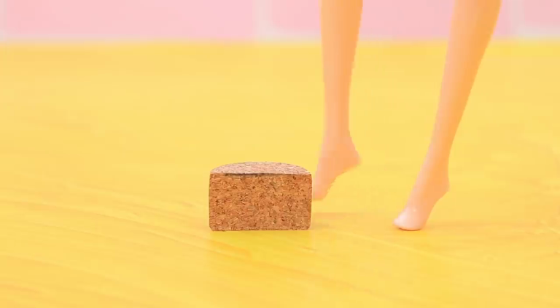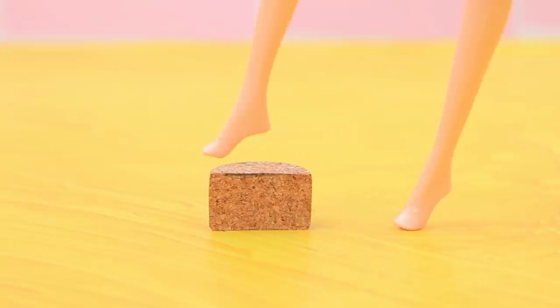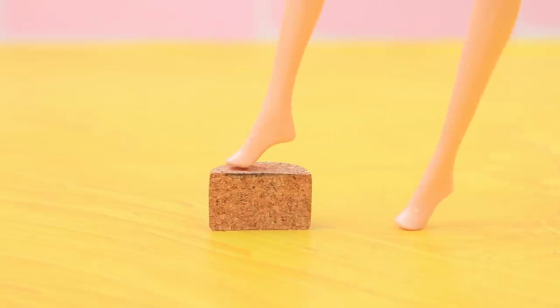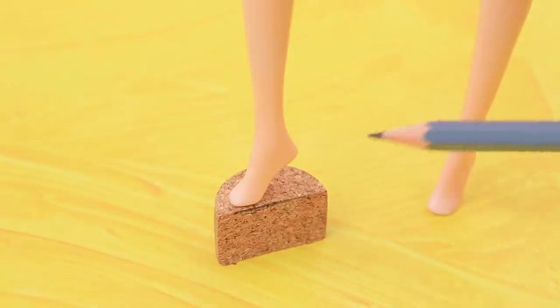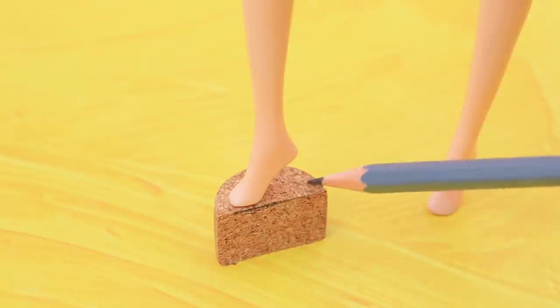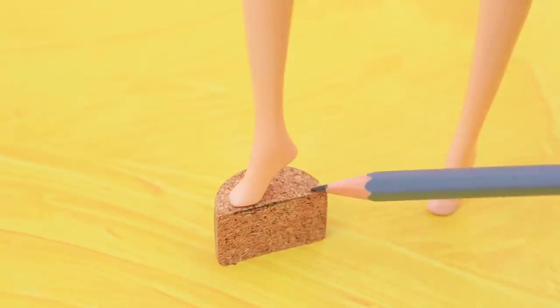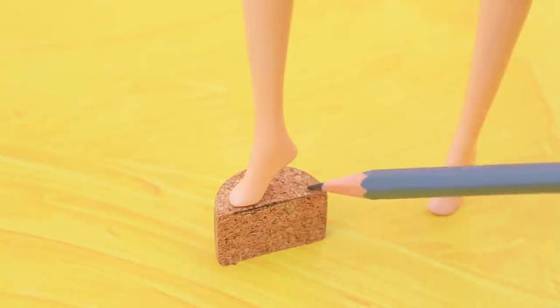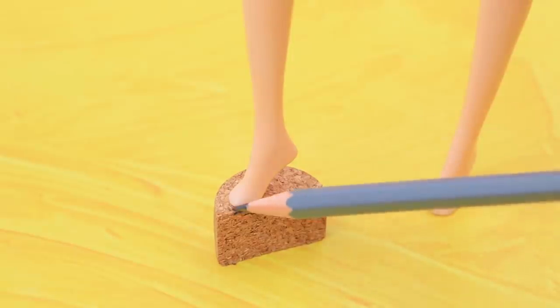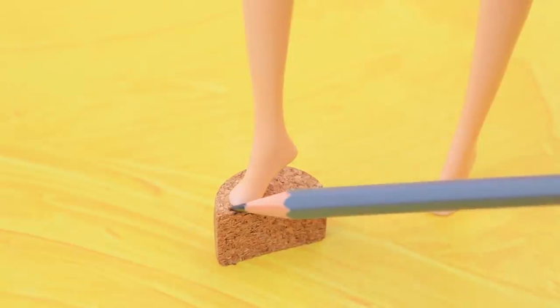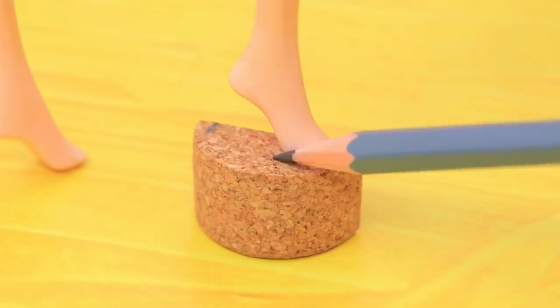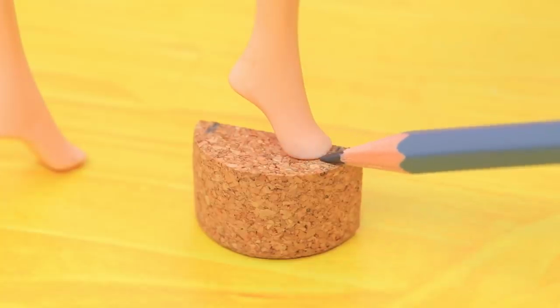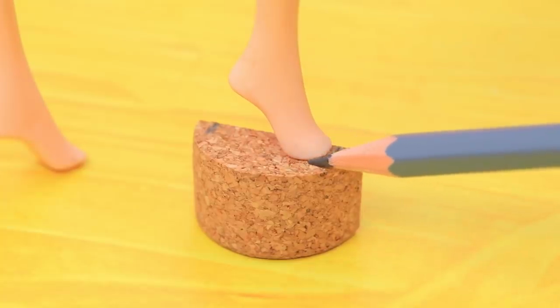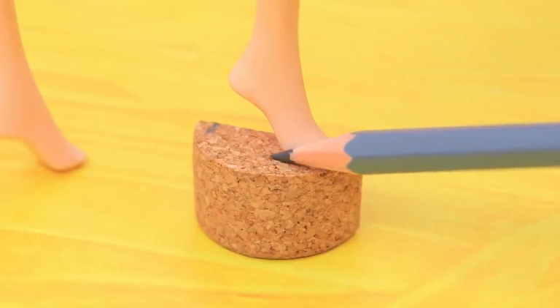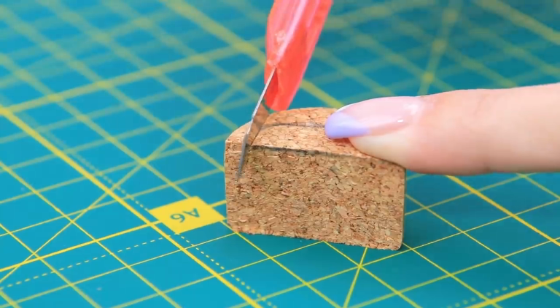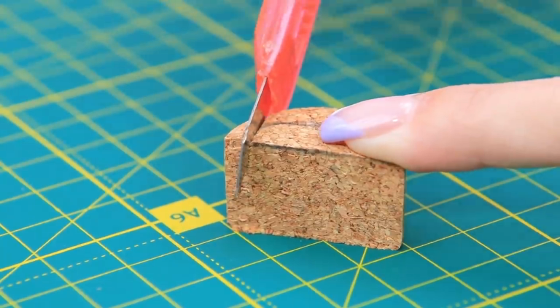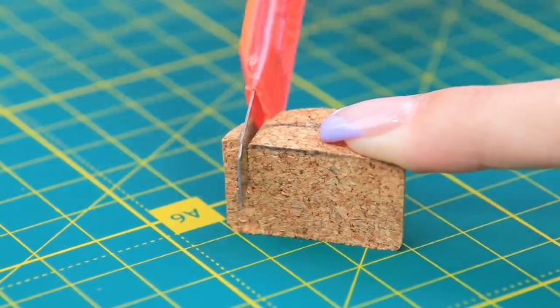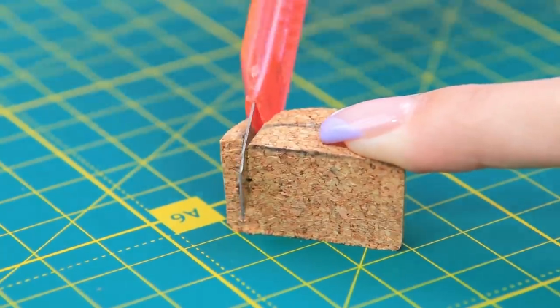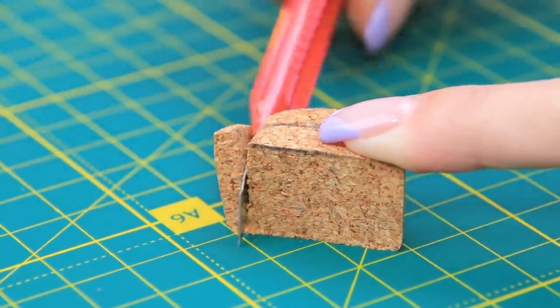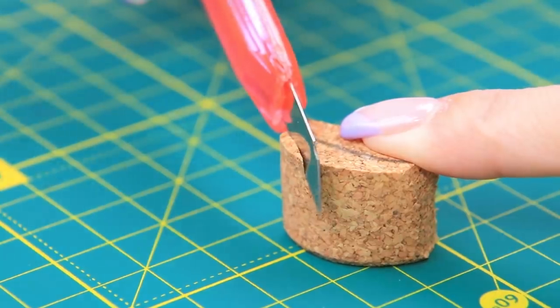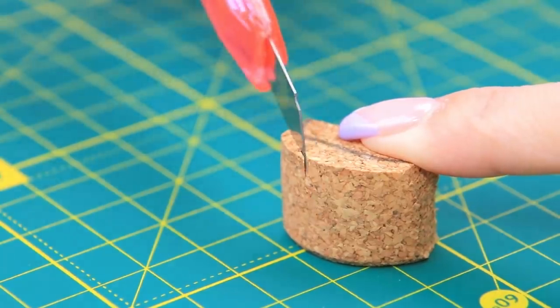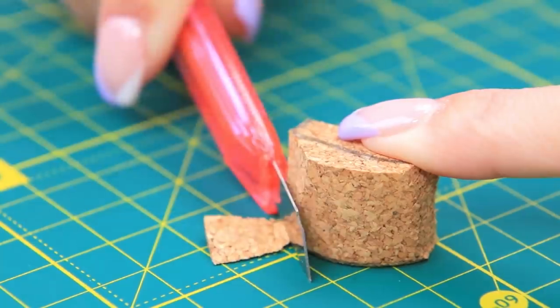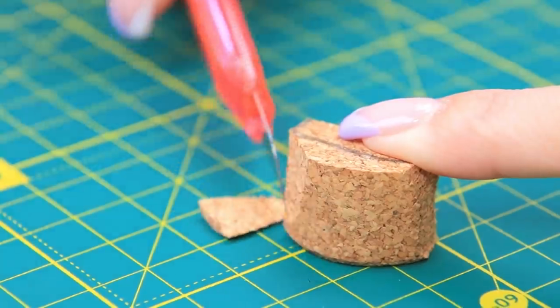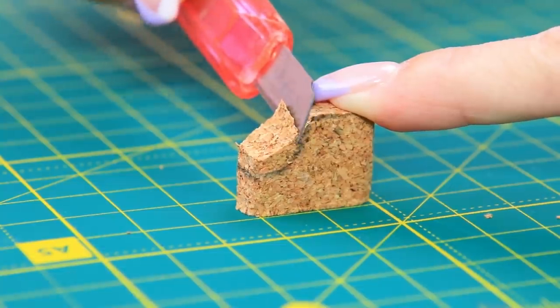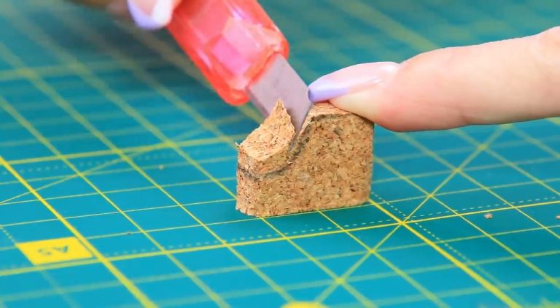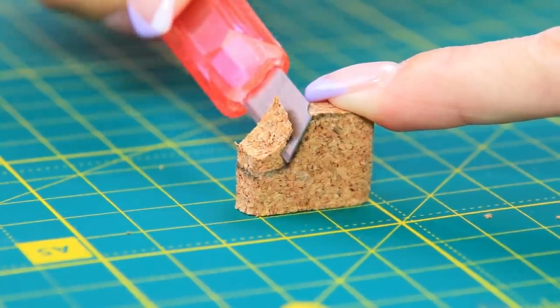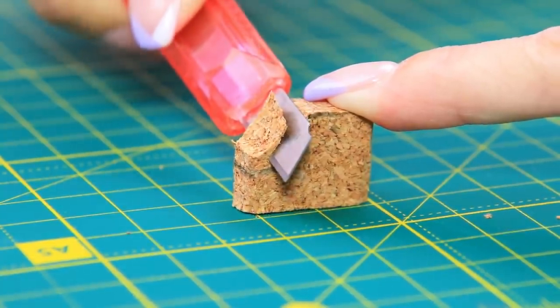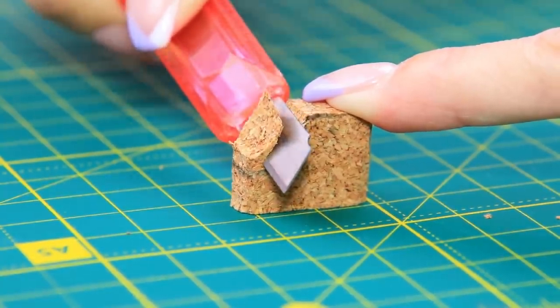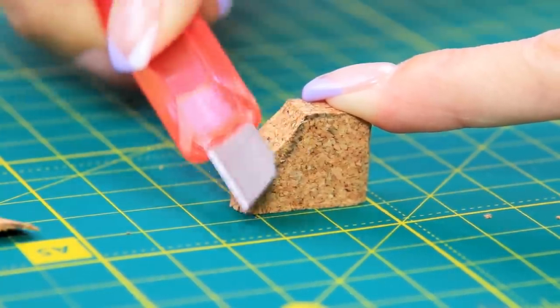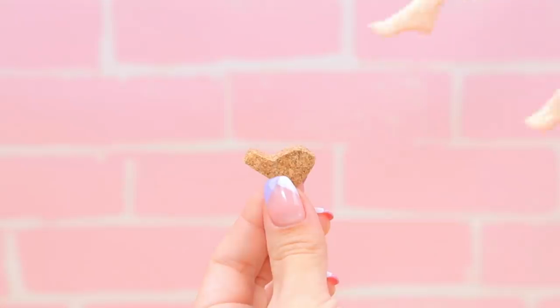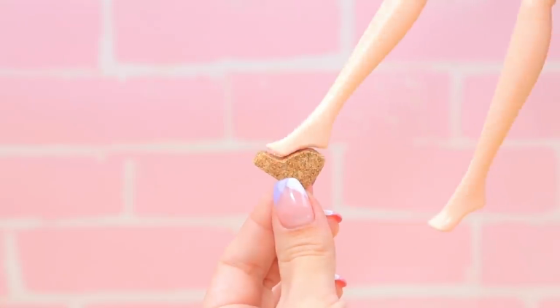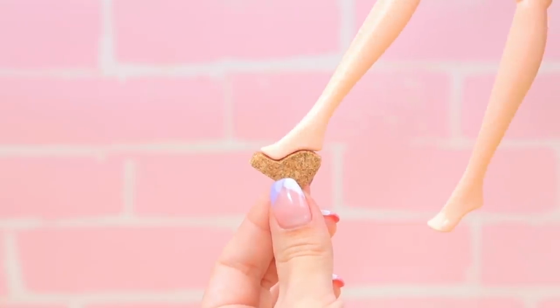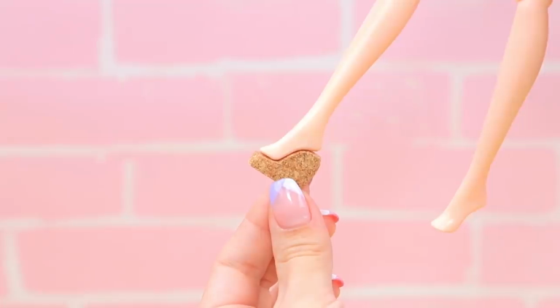Try it on again. Trace the width of the foot on the cork. Cut off the excess cork. Copy the curve. A perfect shoe sole is done!